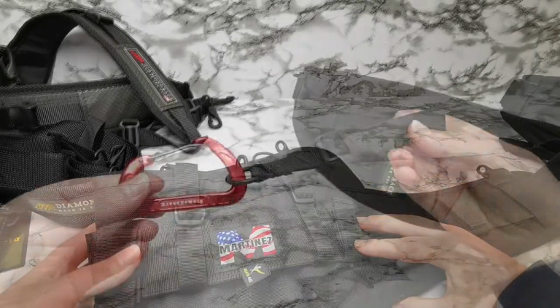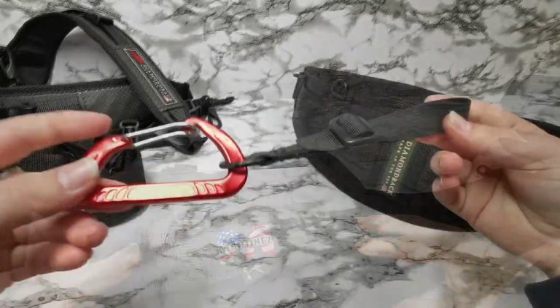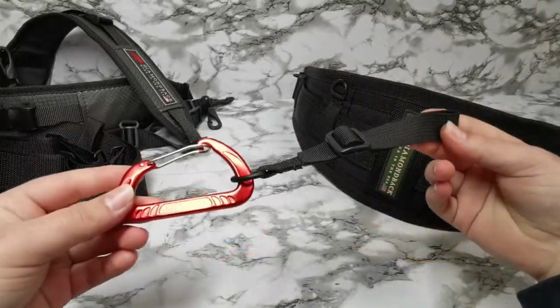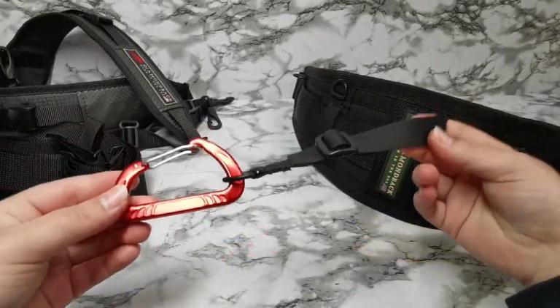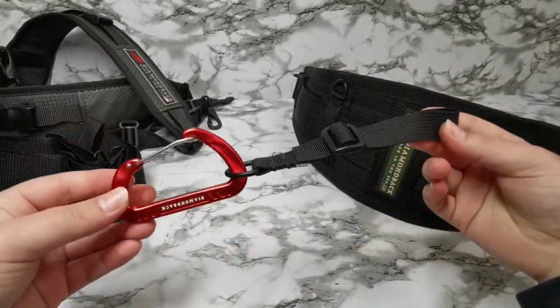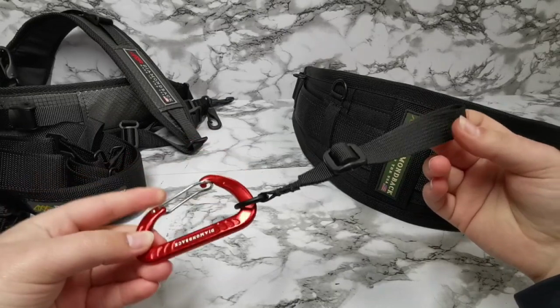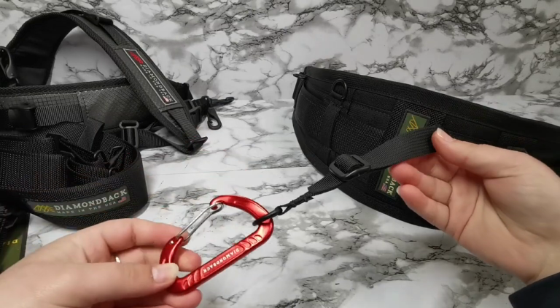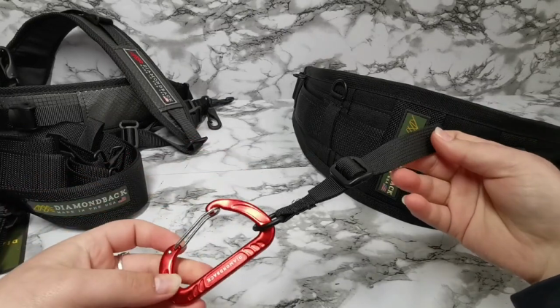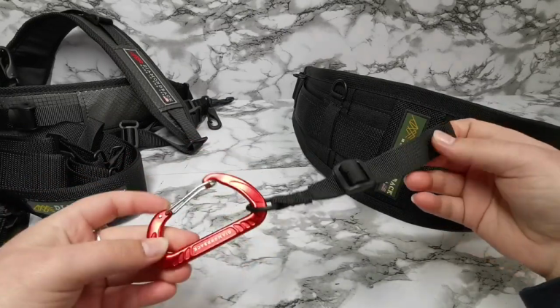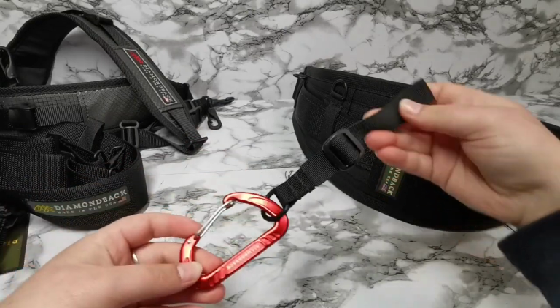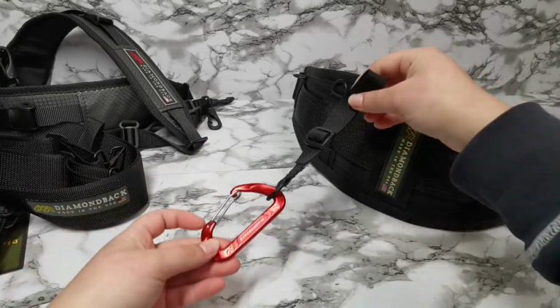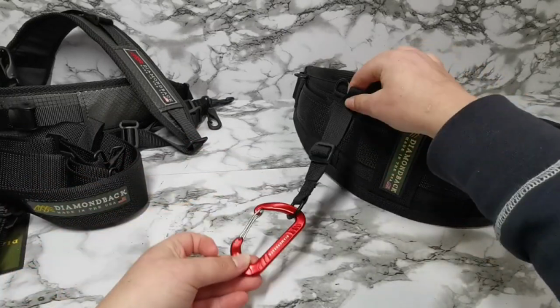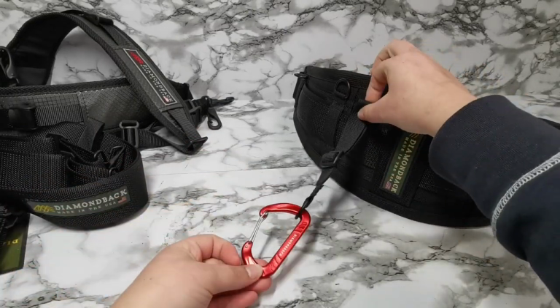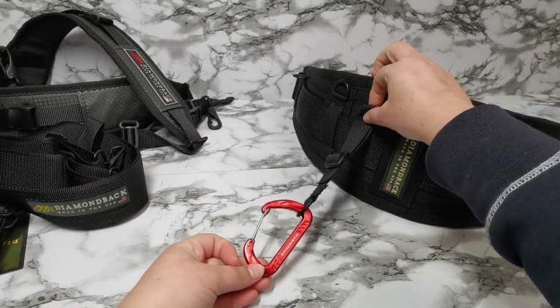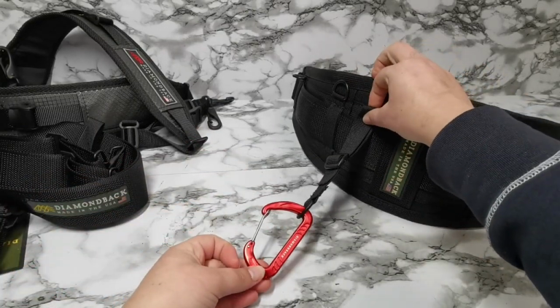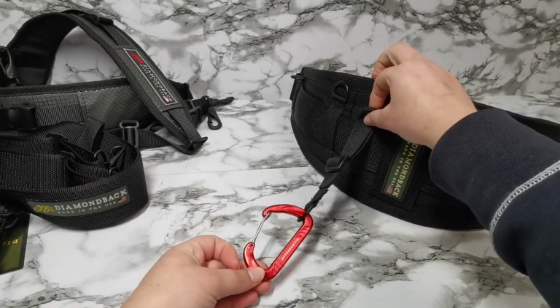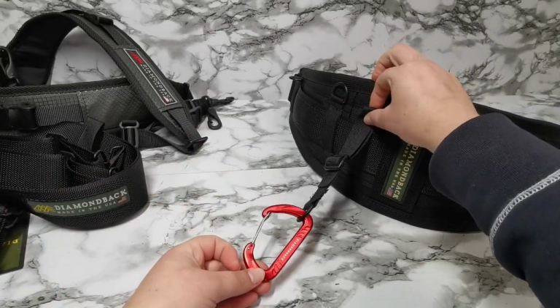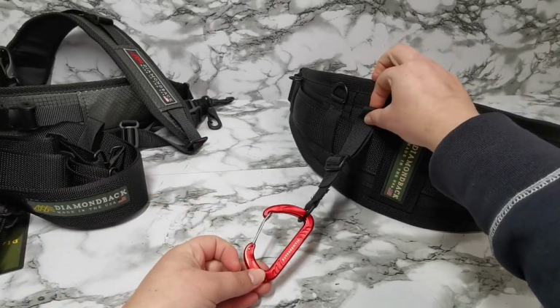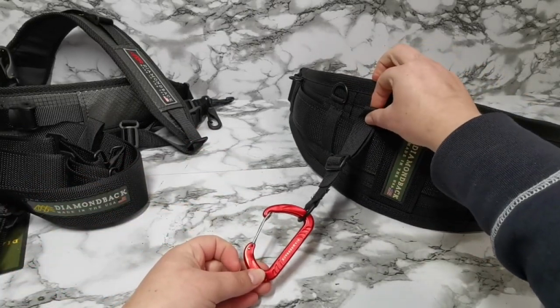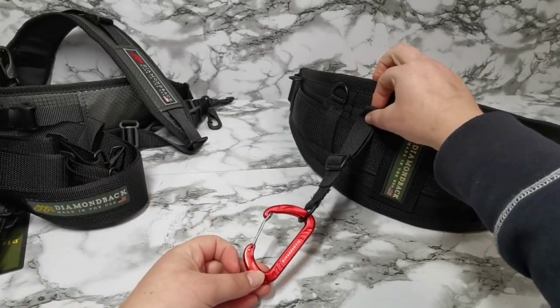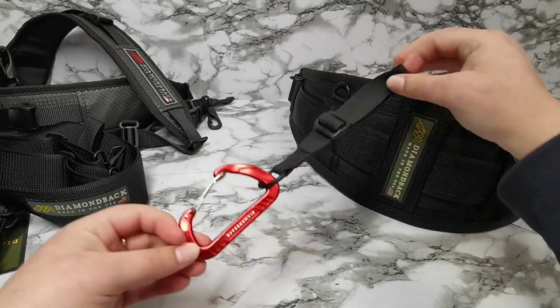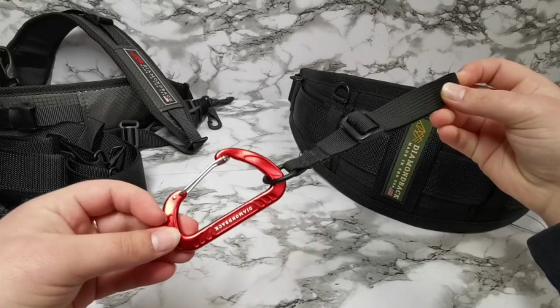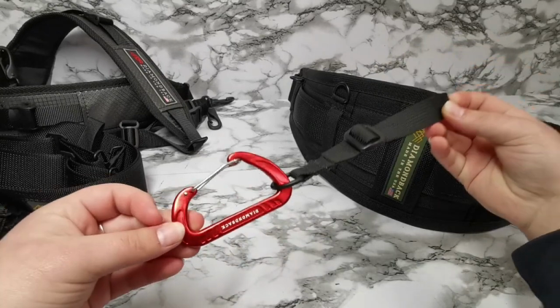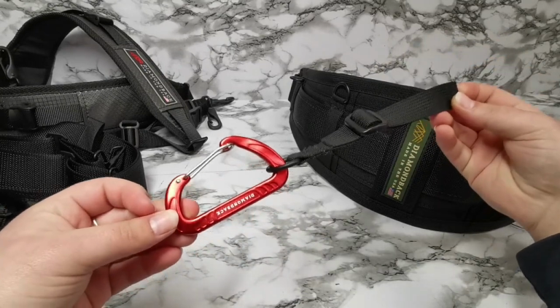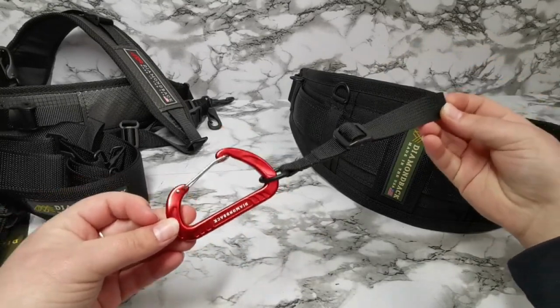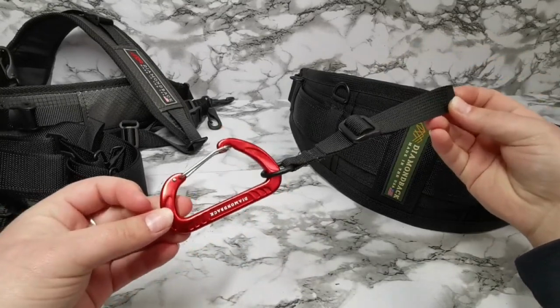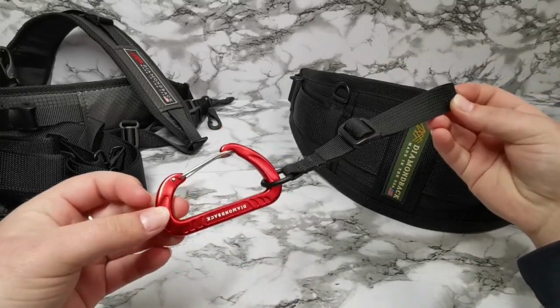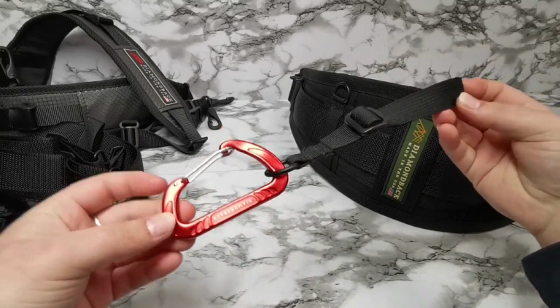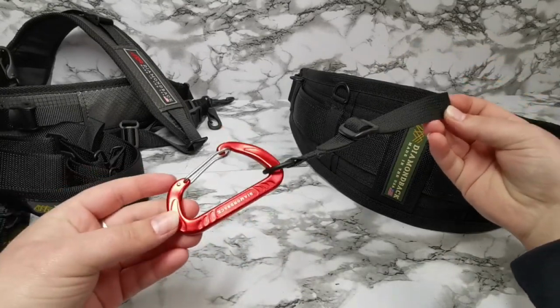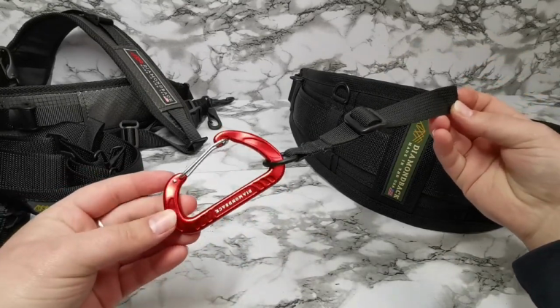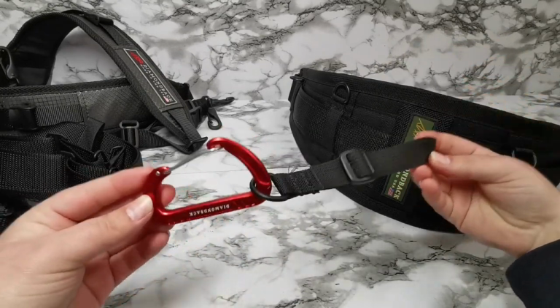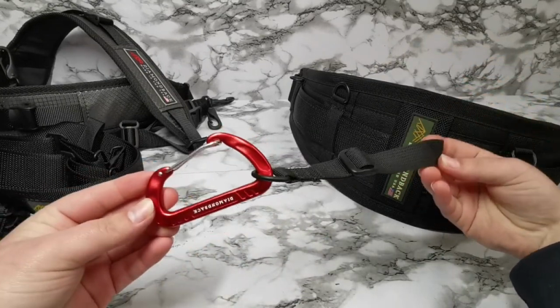As a bonus, if you're just wanting some more attachment points, we find that the retrofit holds a carabiner comfortably, and that is another option as well.